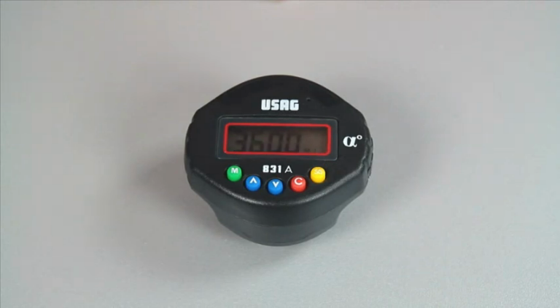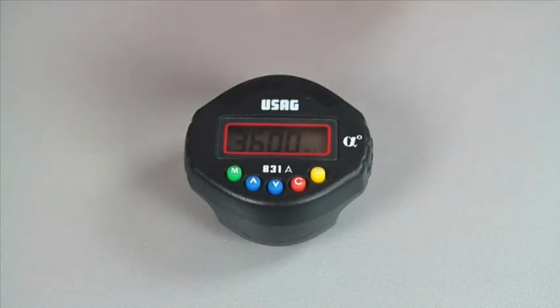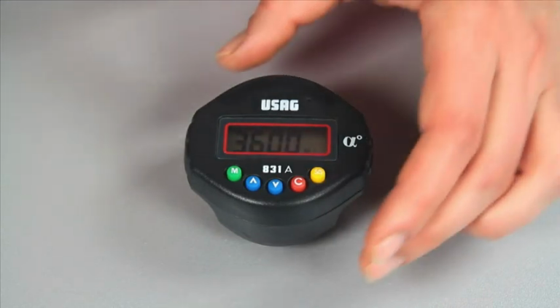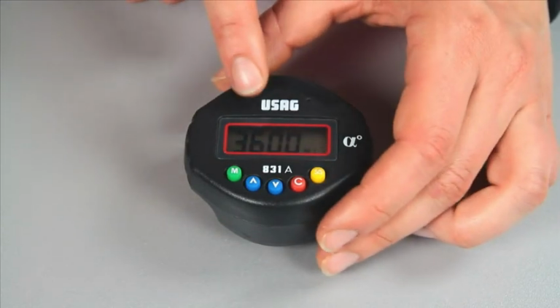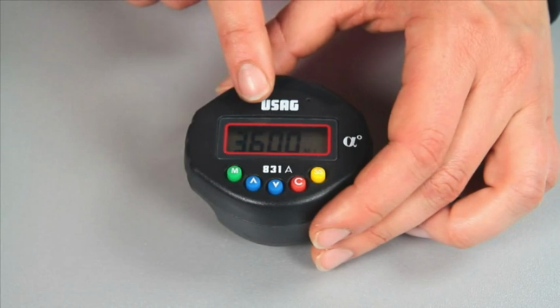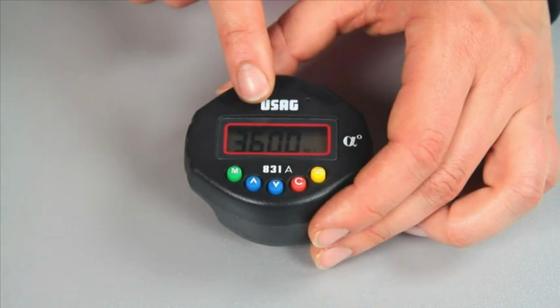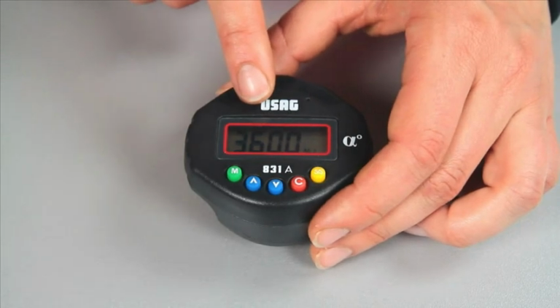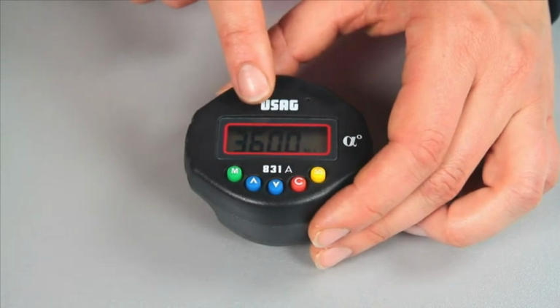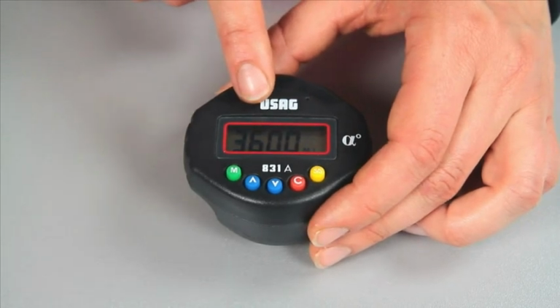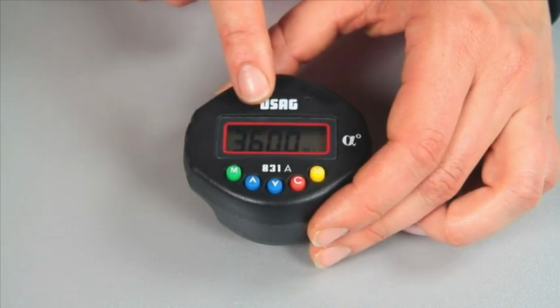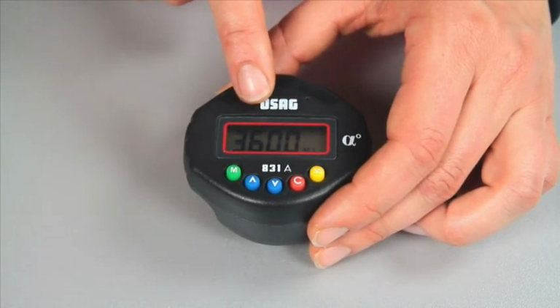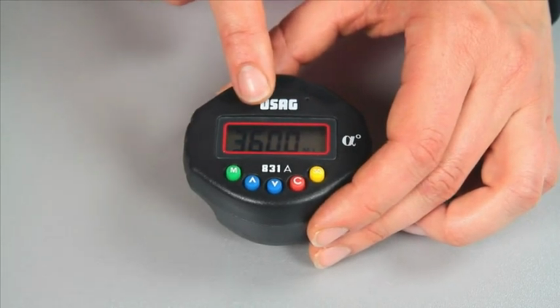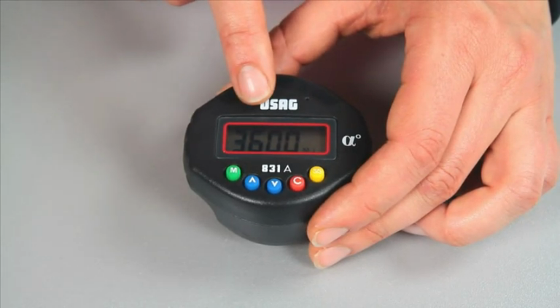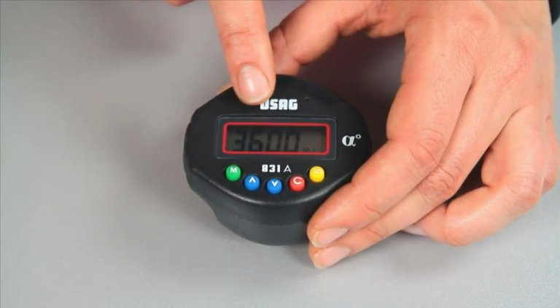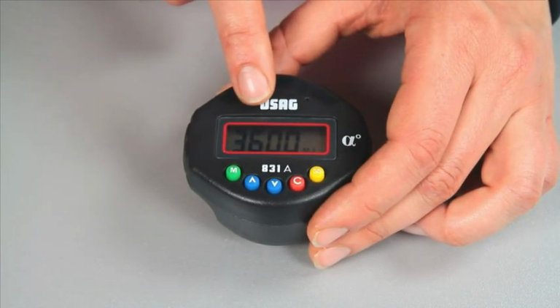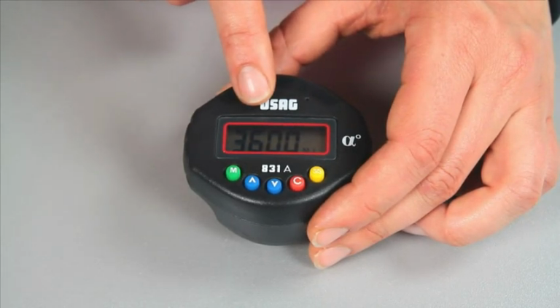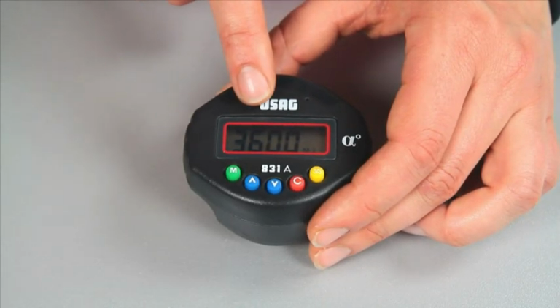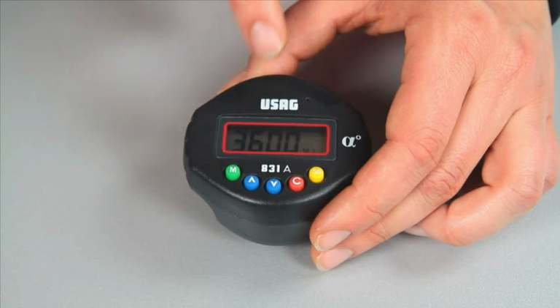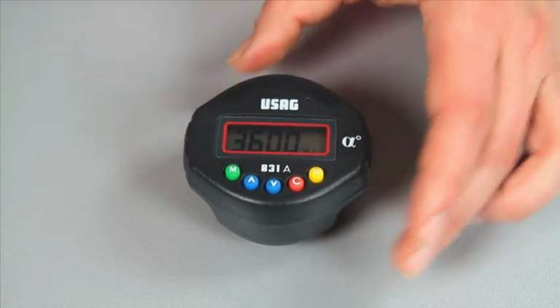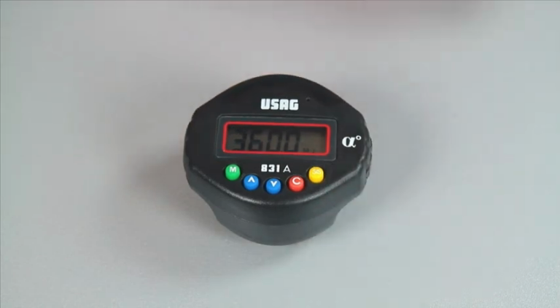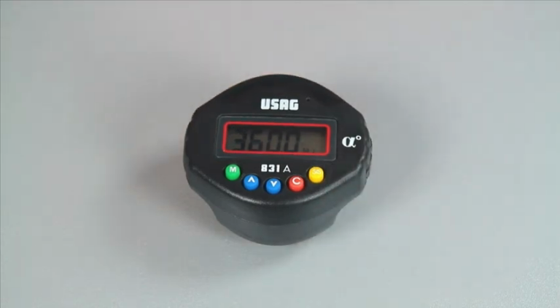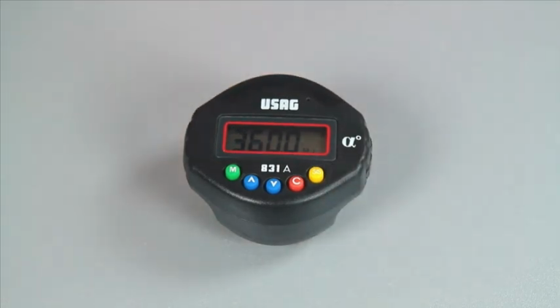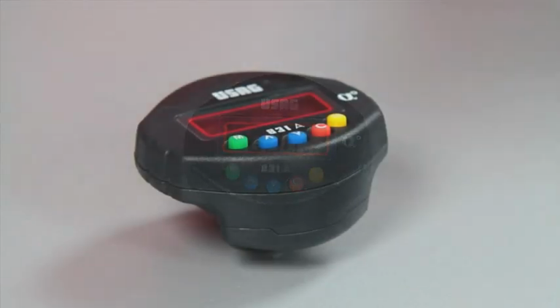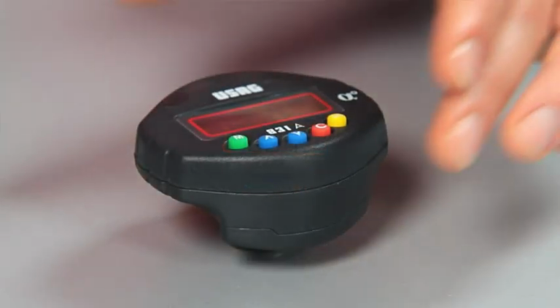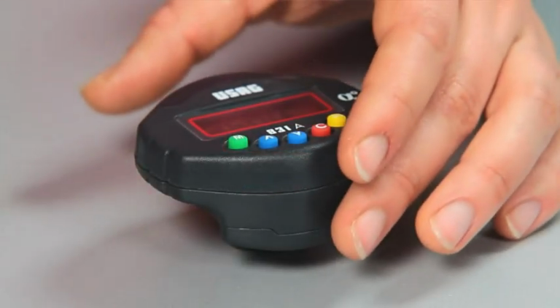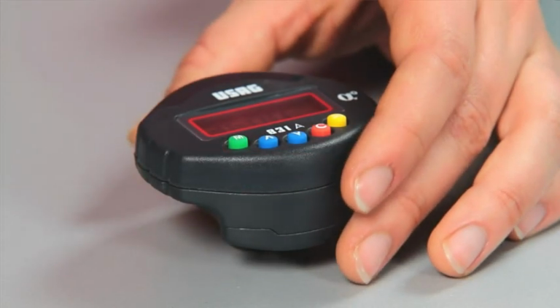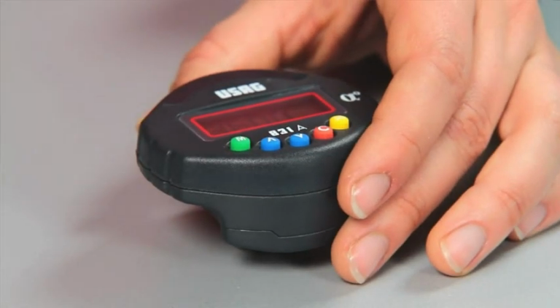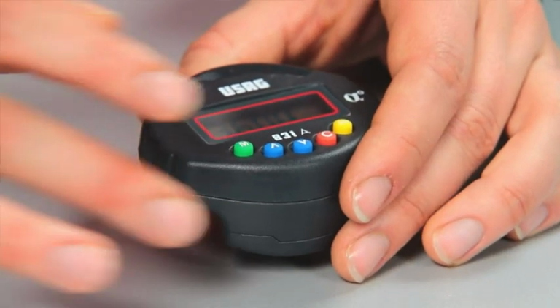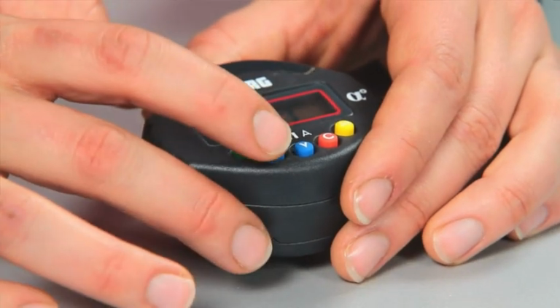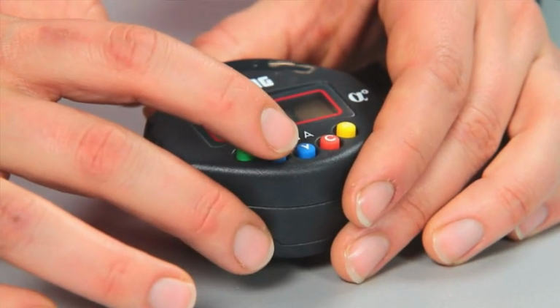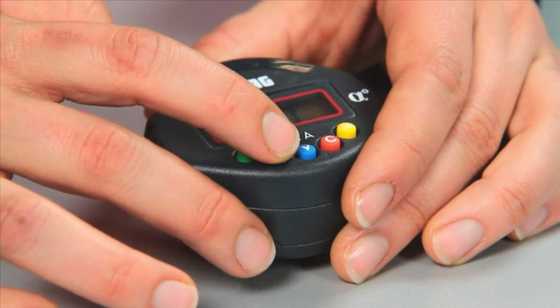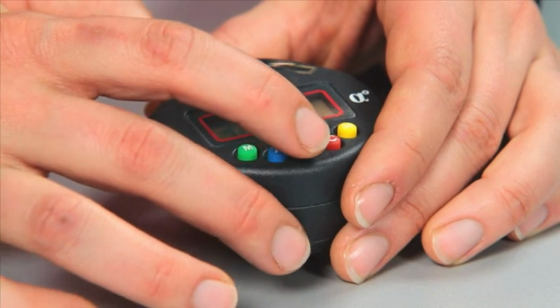When the setting of the device is complete, the display will show the last angle set. To select the tightening angle, press the arrows up and down.